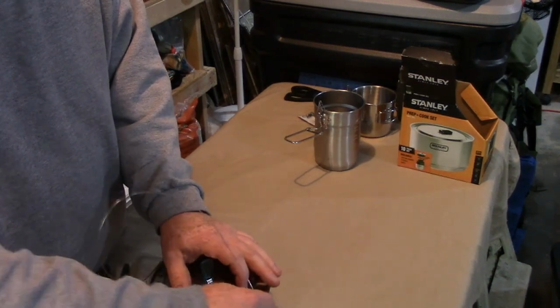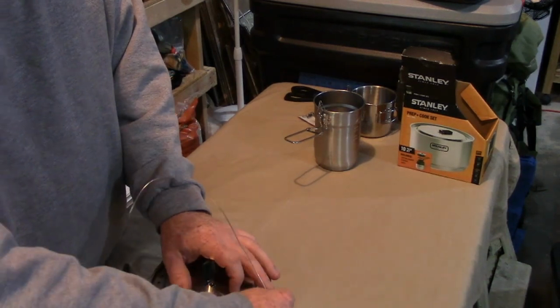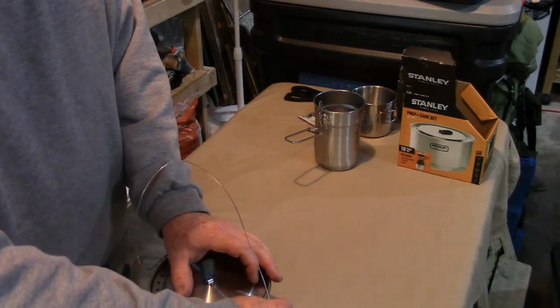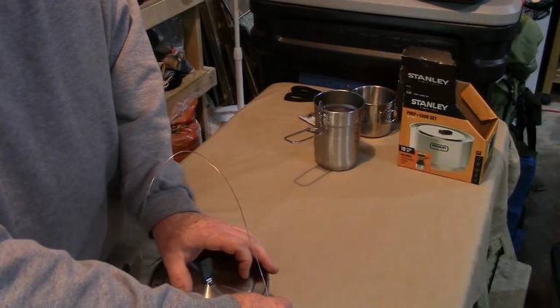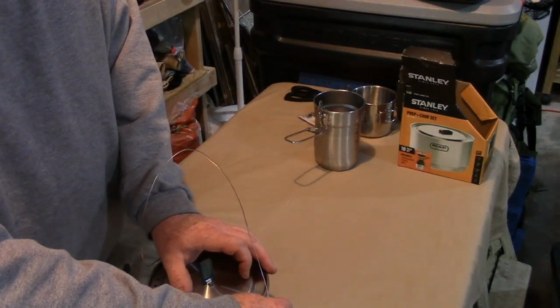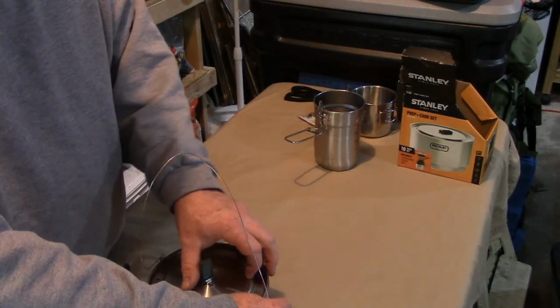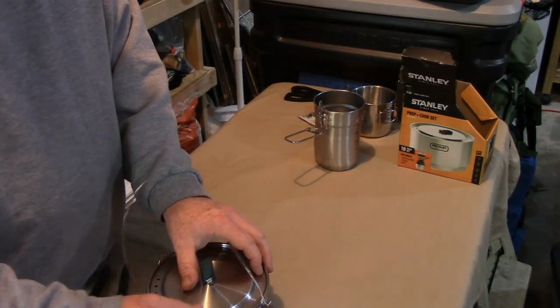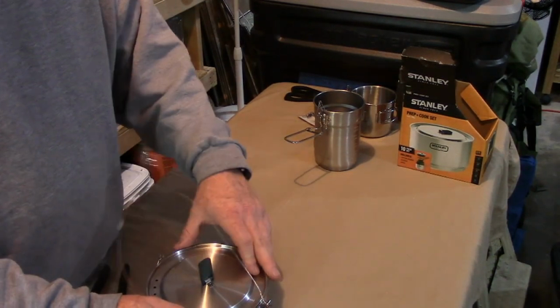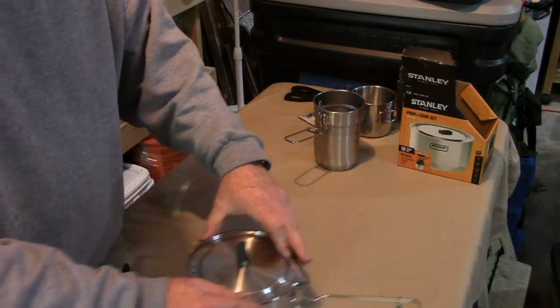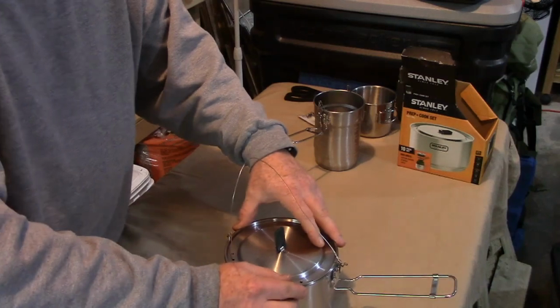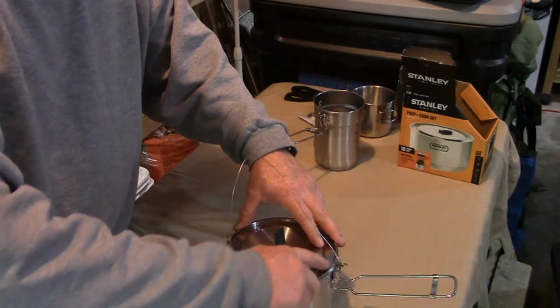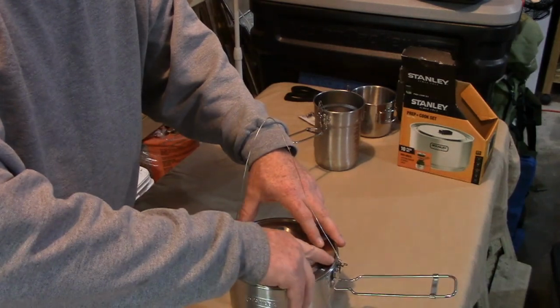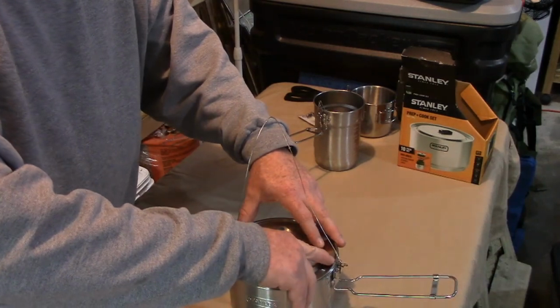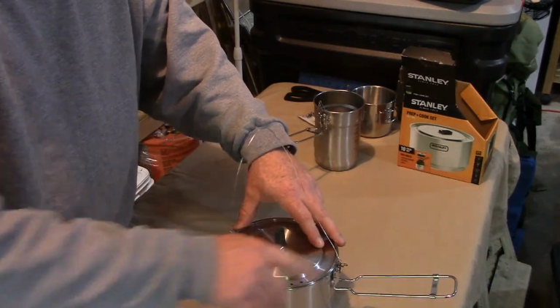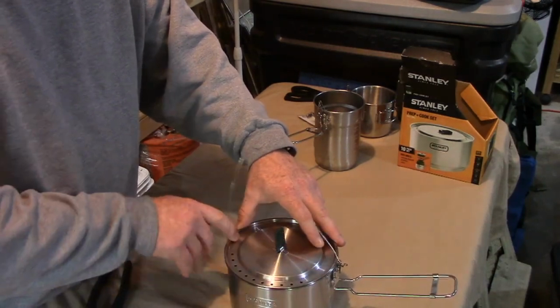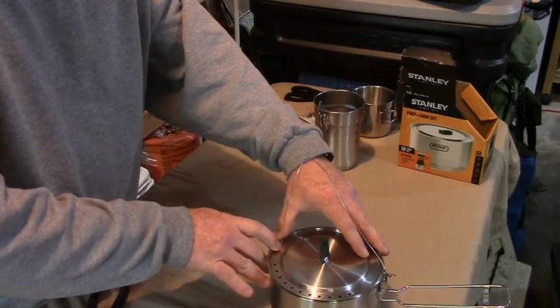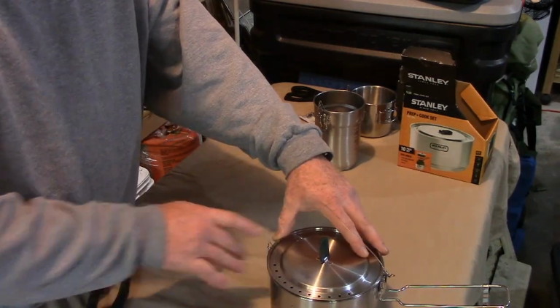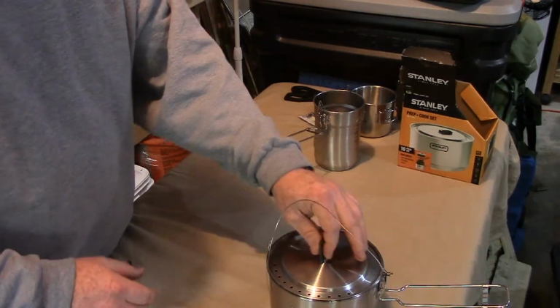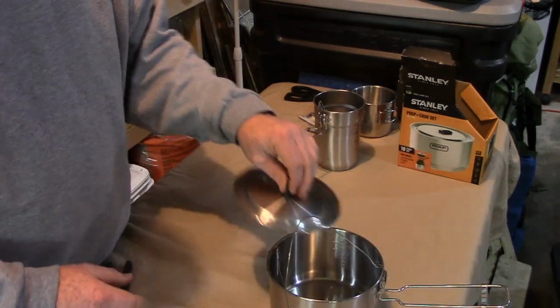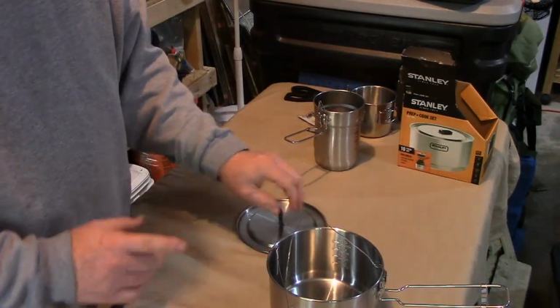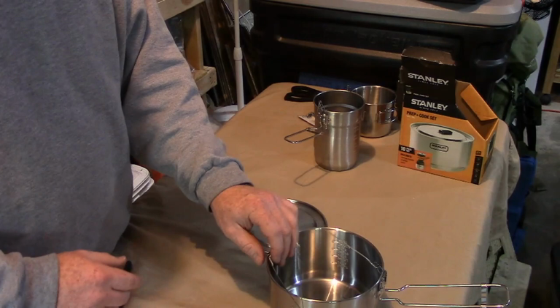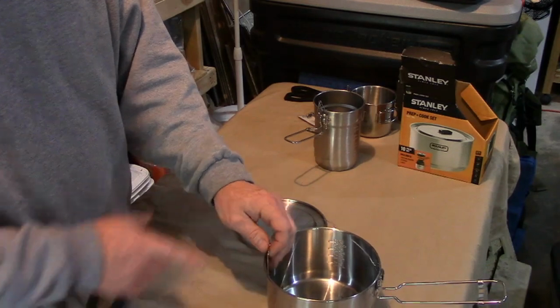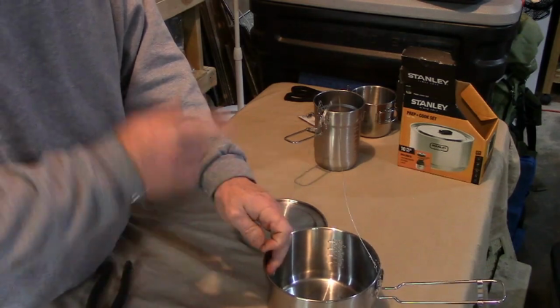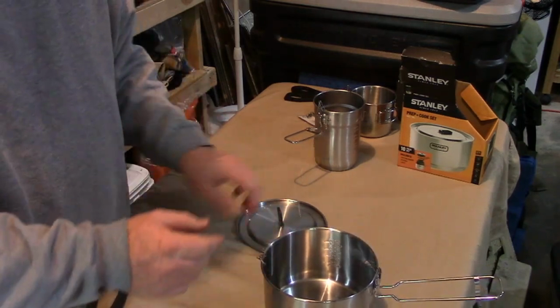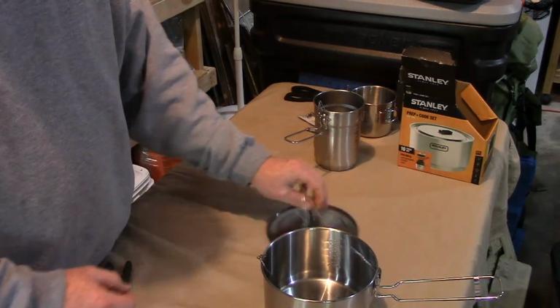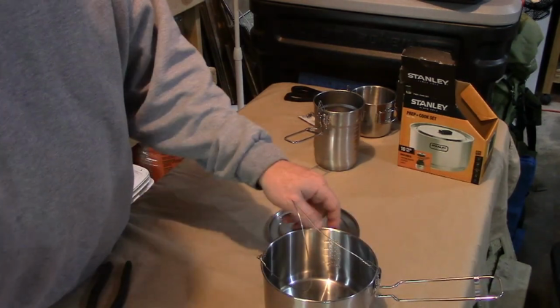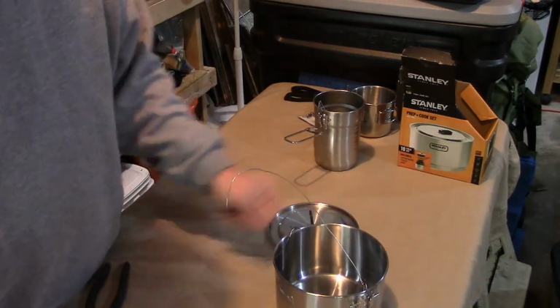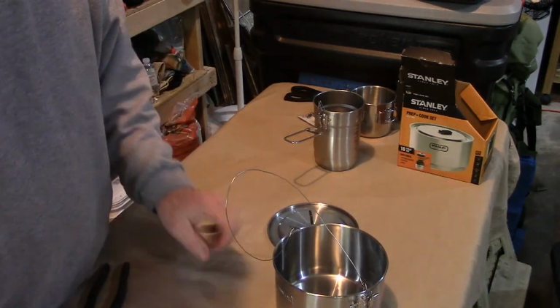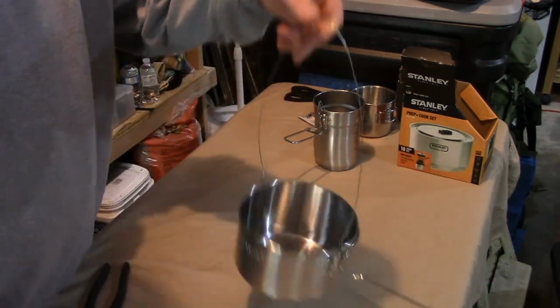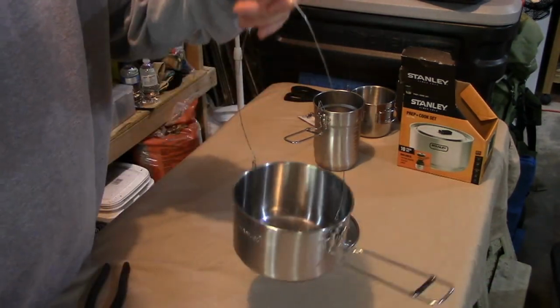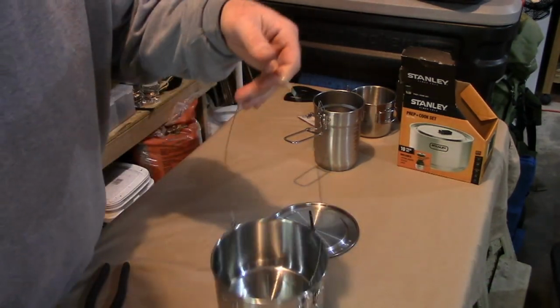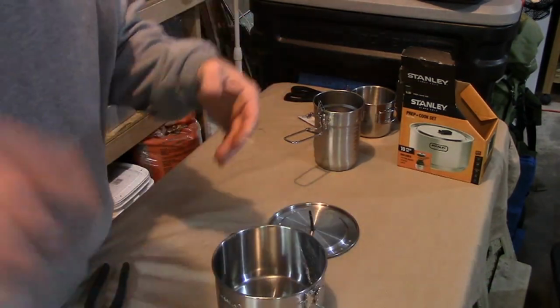I definitely want to be able to take this thing on and off. Essentially all I'm going to do is put it on there like that, mark it here and on this side, and then use an angle grinder with an eighth-inch blade to just cut a groove in them. So there you go, thanks for watching.